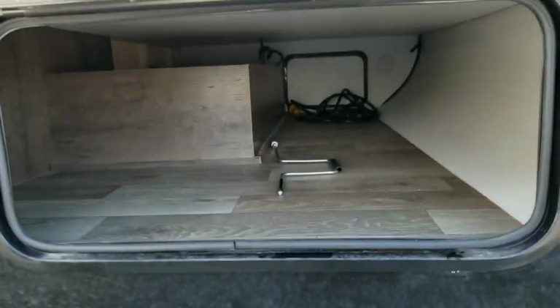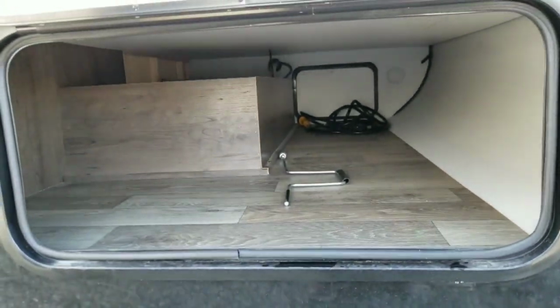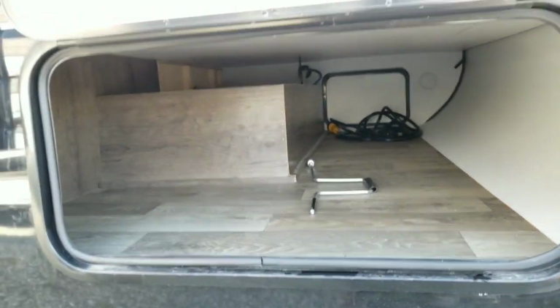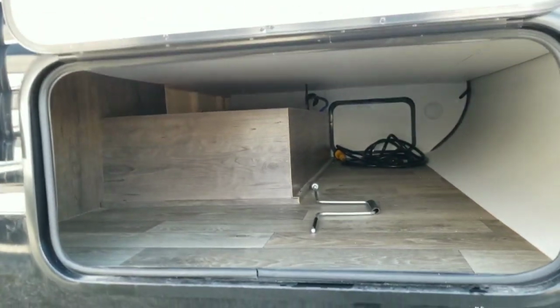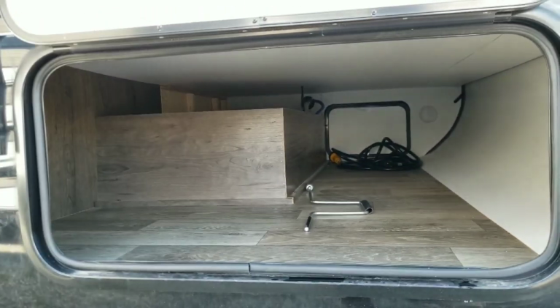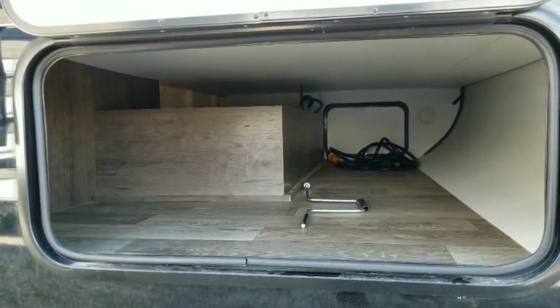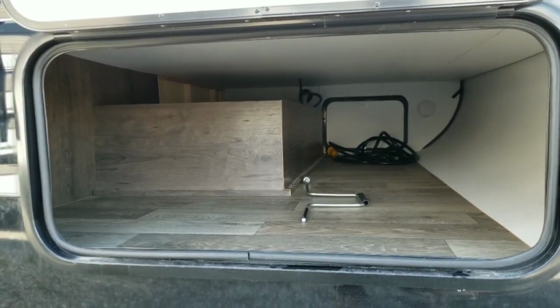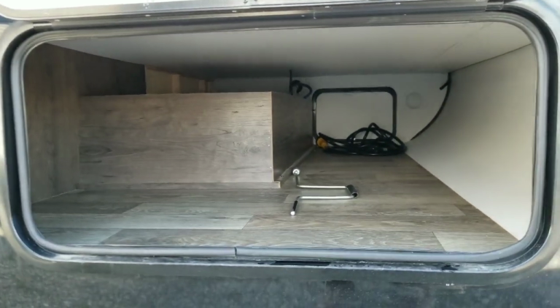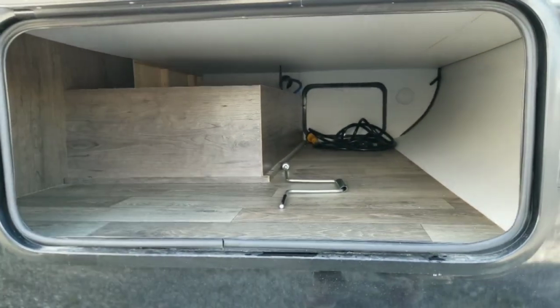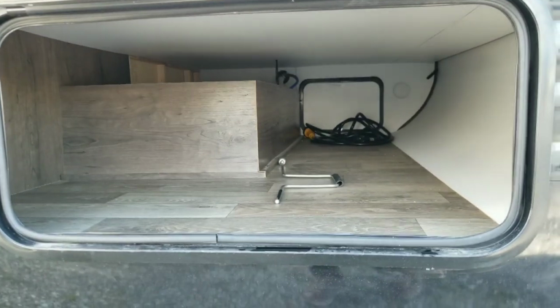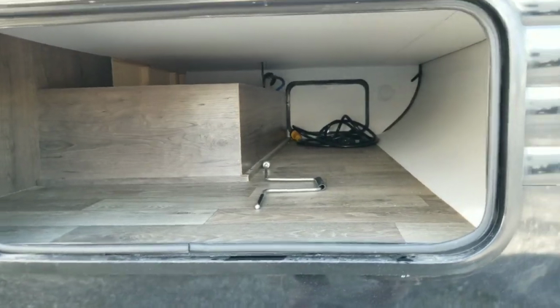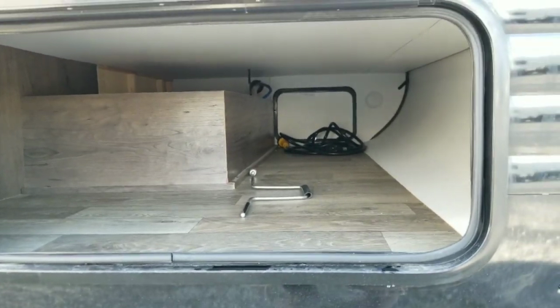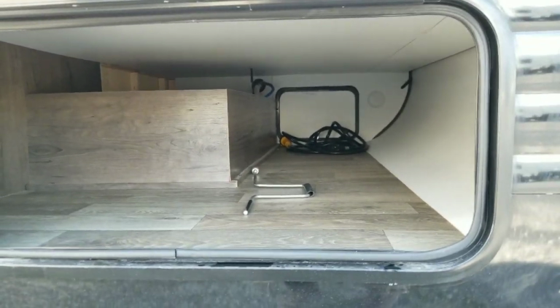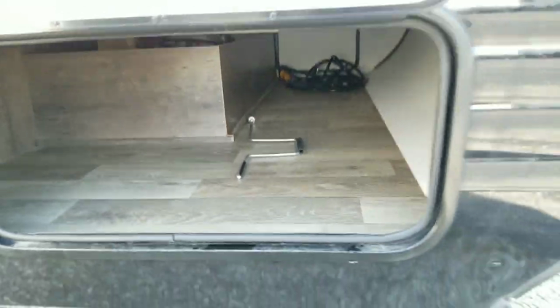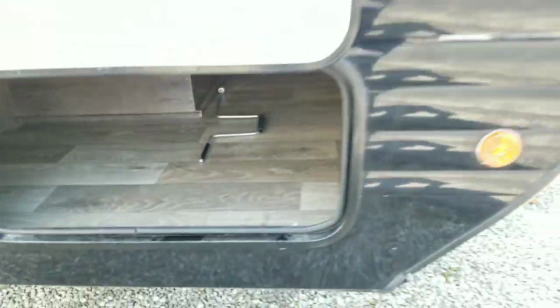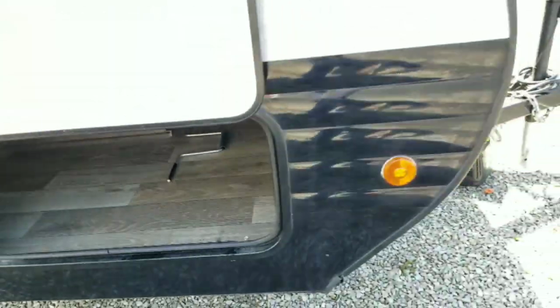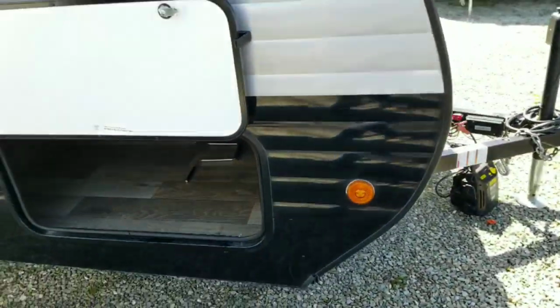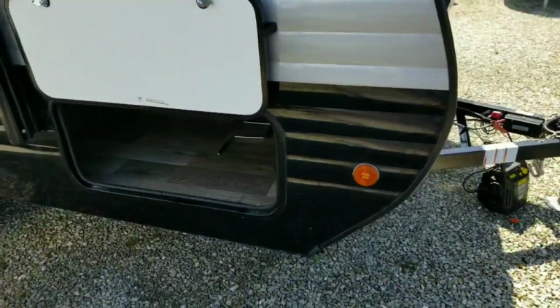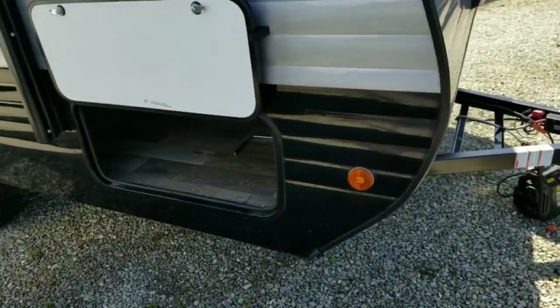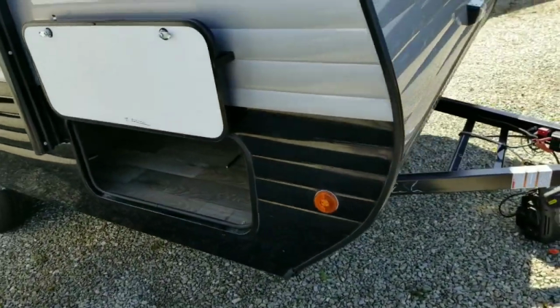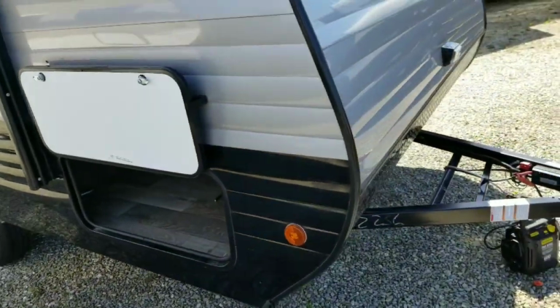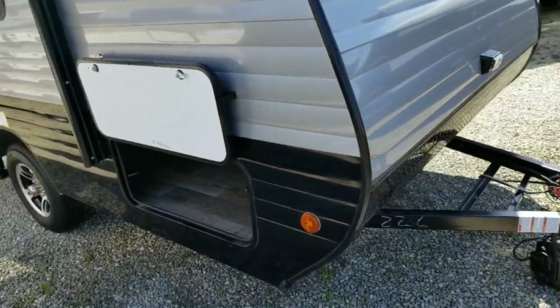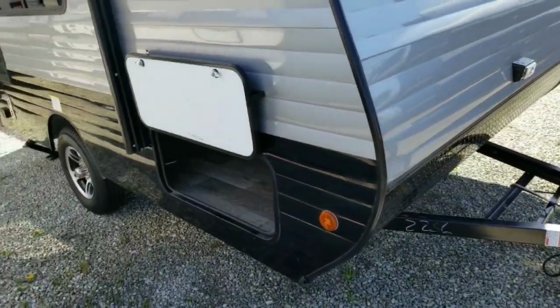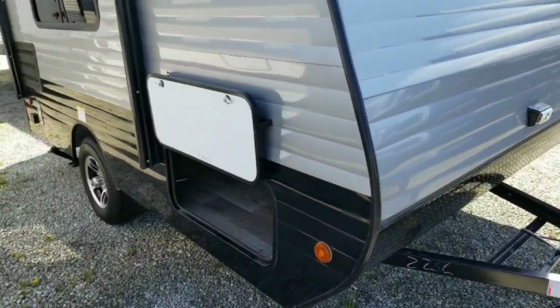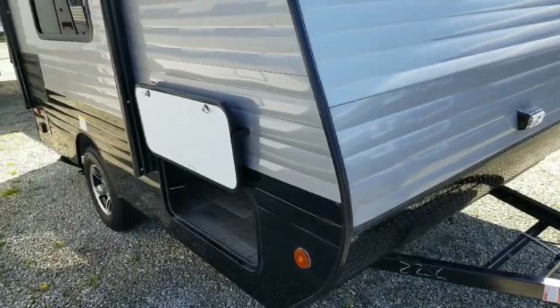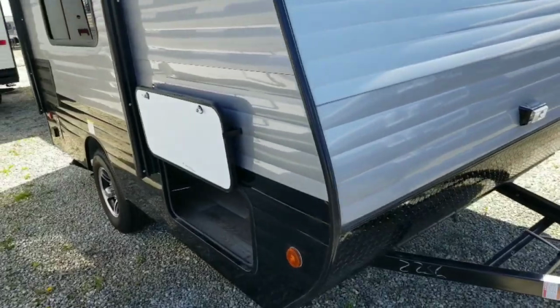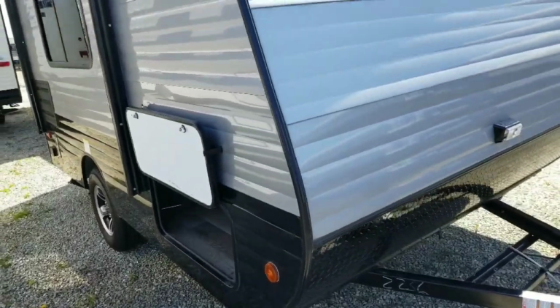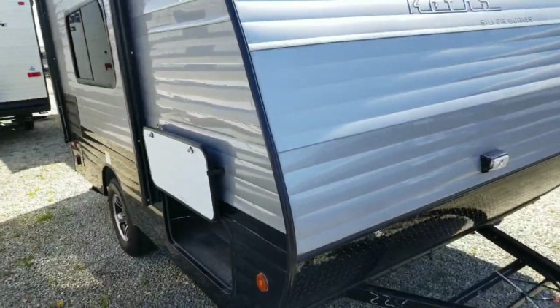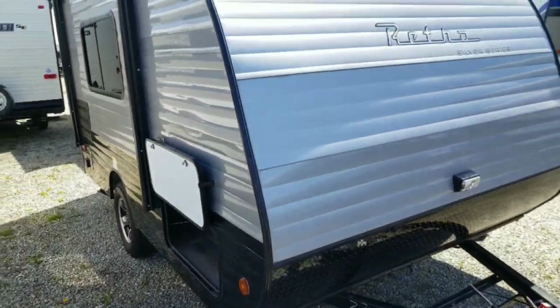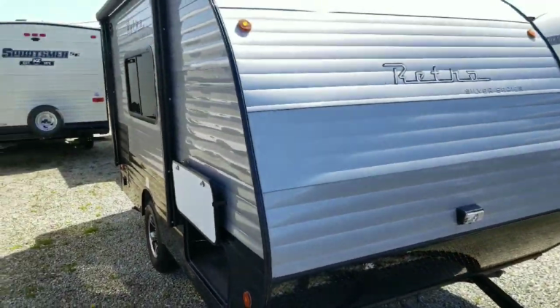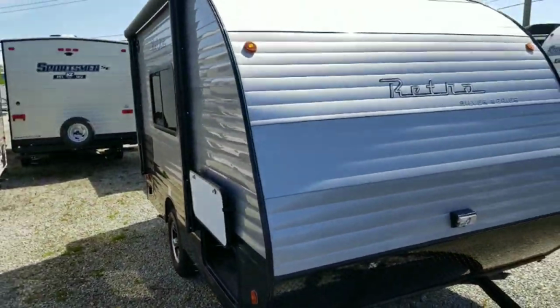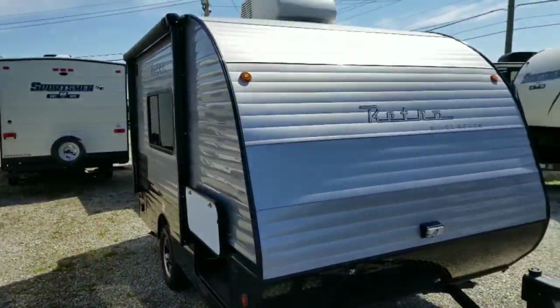You do have a huge pass-through storage area for a smaller unit like this — that's all underneath the main bed. On the inside you can see it goes all the way across, with a second door on that side. All the interior and exterior lighting is LED.